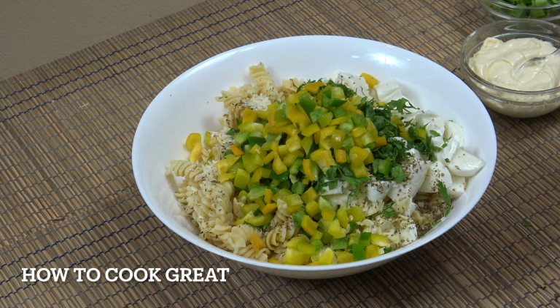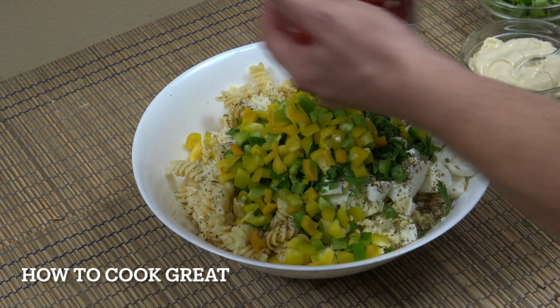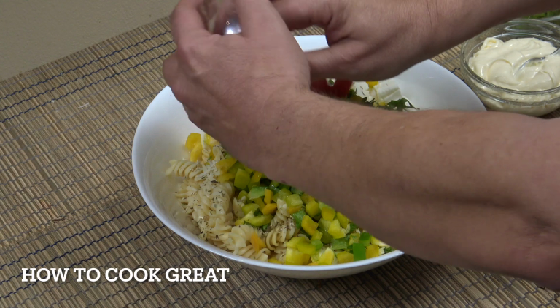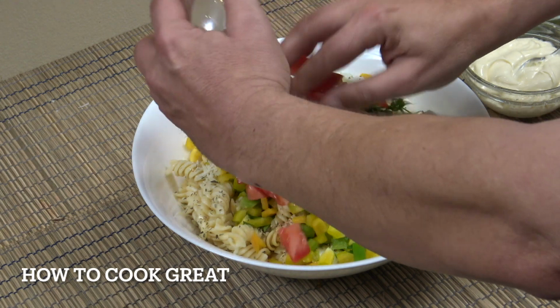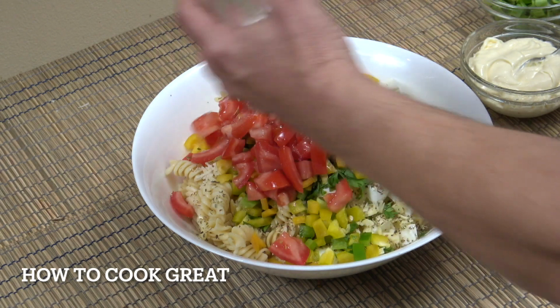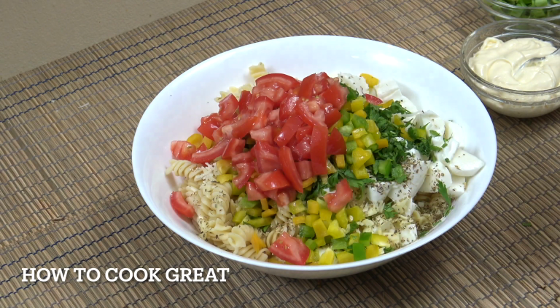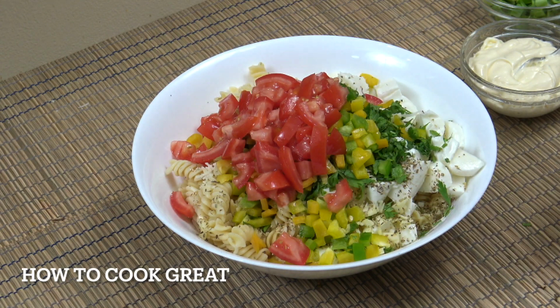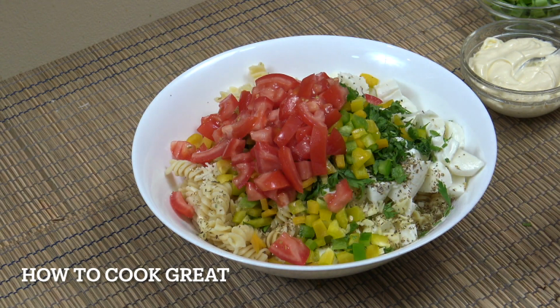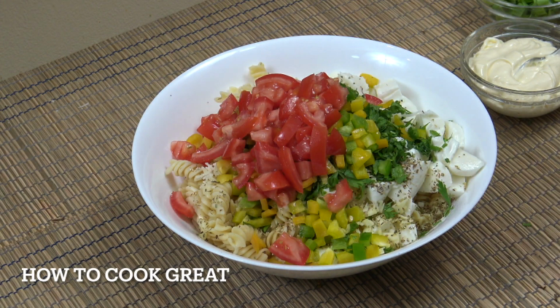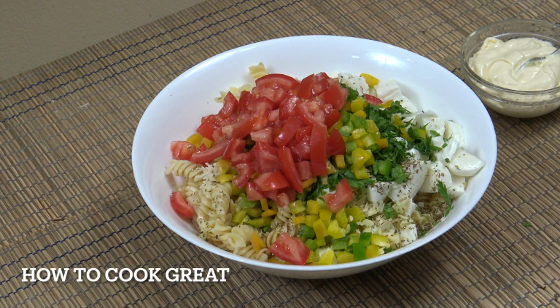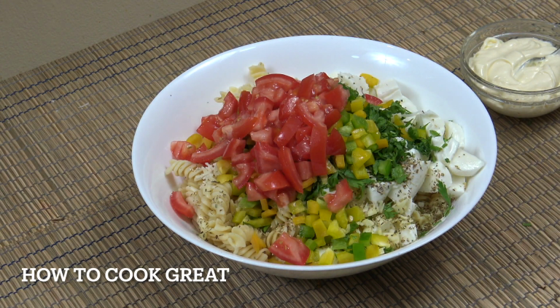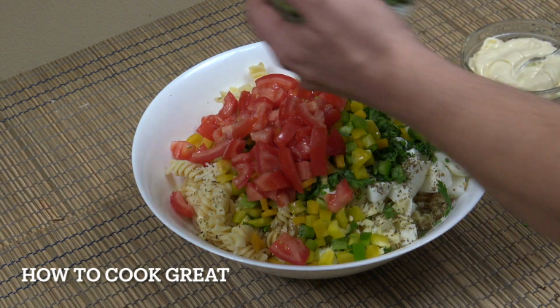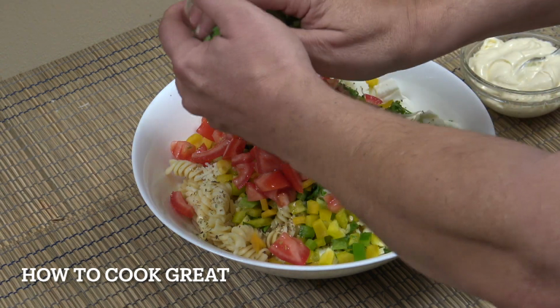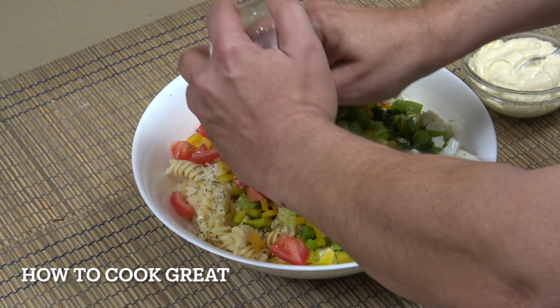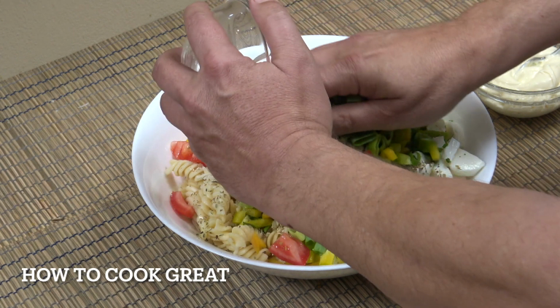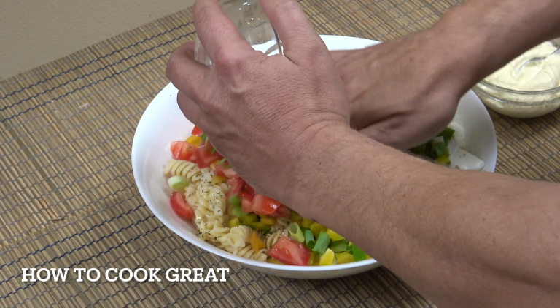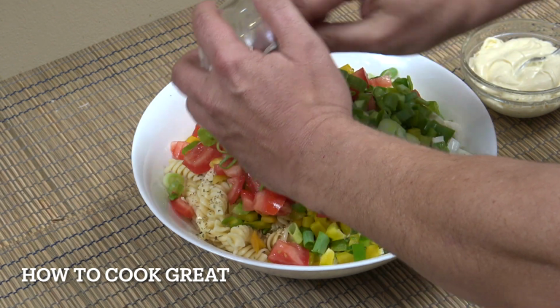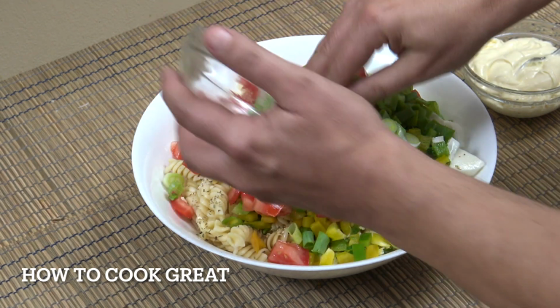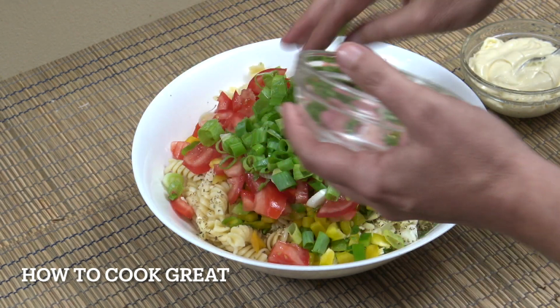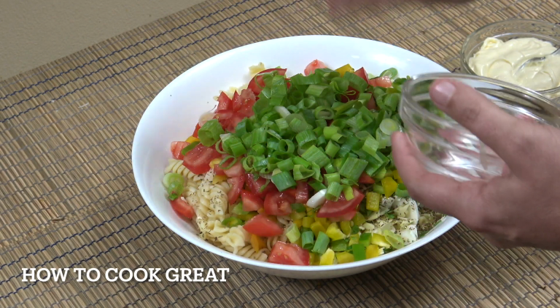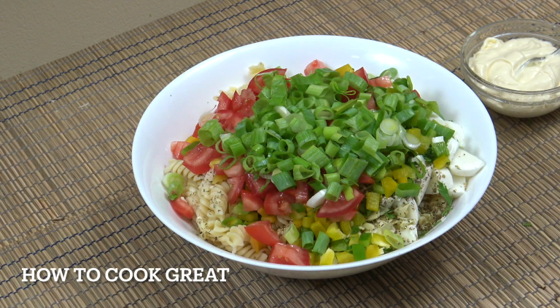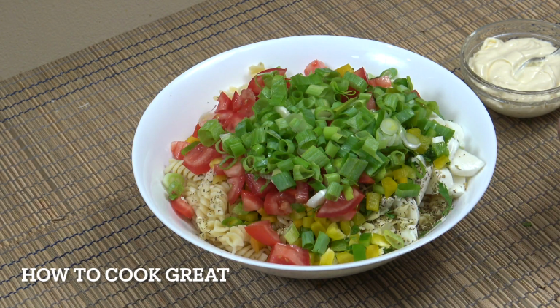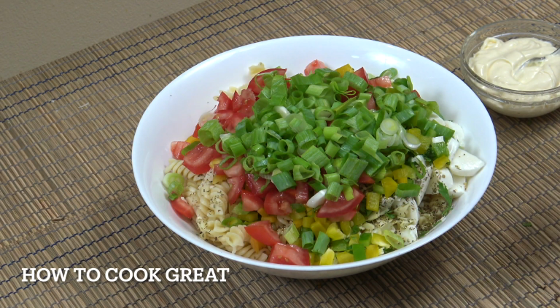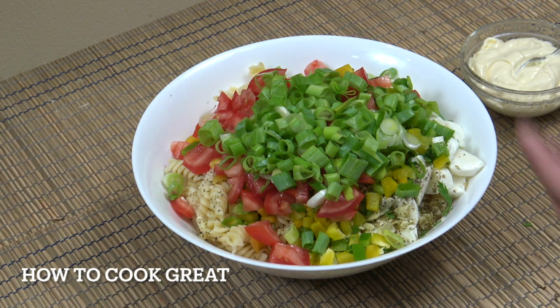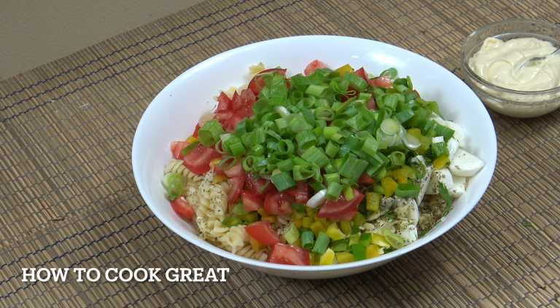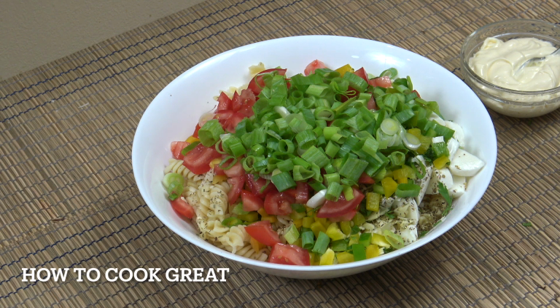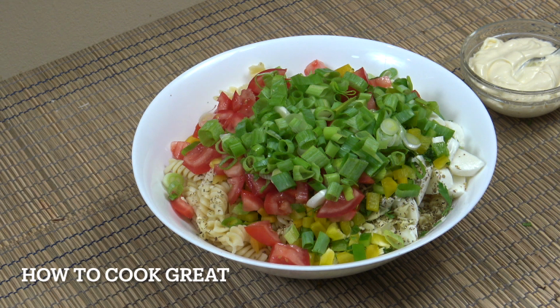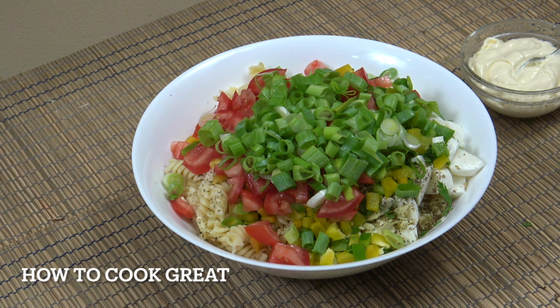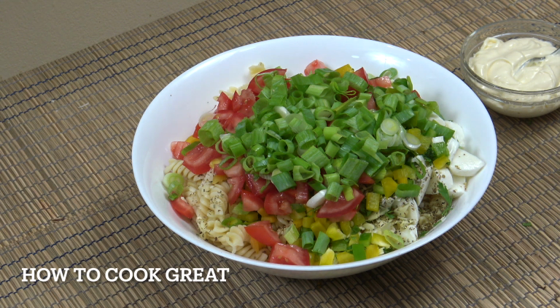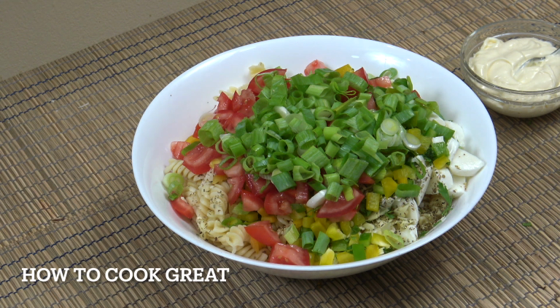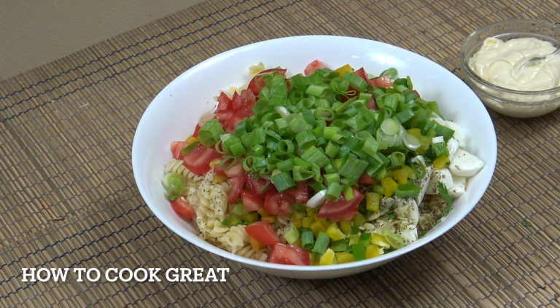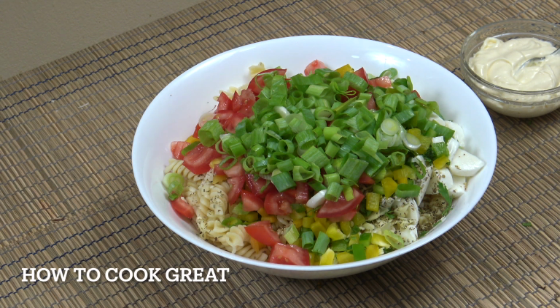Bell peppers — think about cucumbers in here too, get some olives in there, bulk it out how you want. Tomato and mozzarella are obviously beautiful together. I've got some green onions here — spring onions or scallions, whatever you call them. I like them in this salad. You could use a regular onion but I find it a bit harsh.